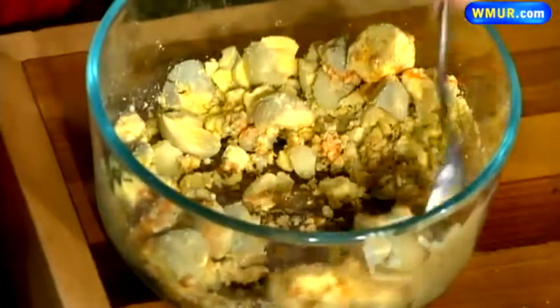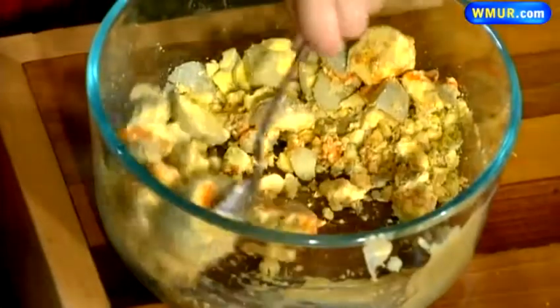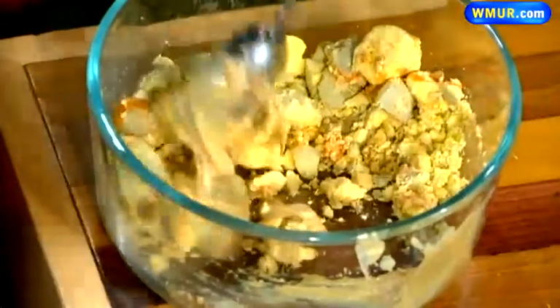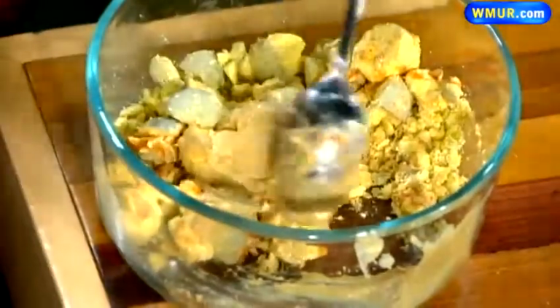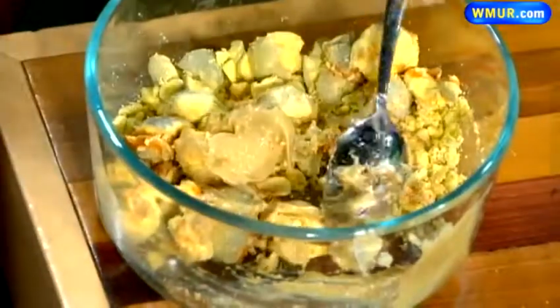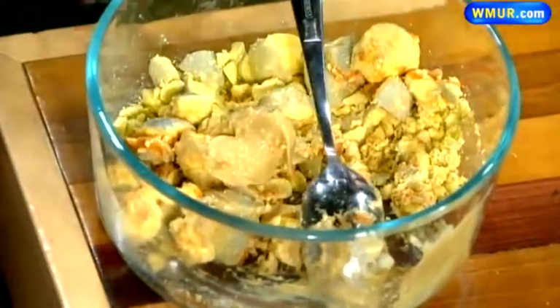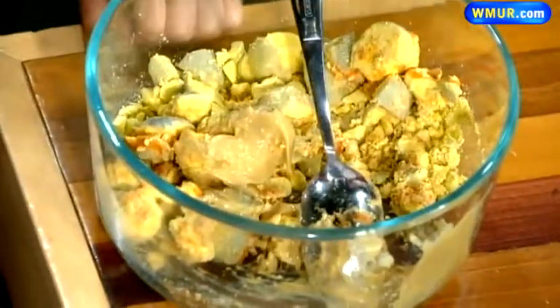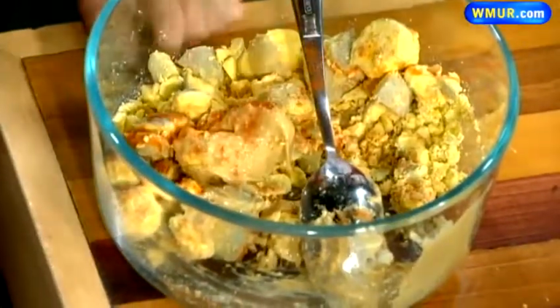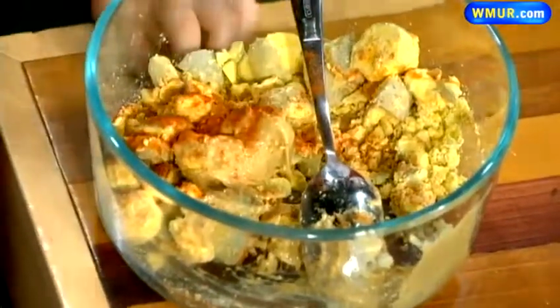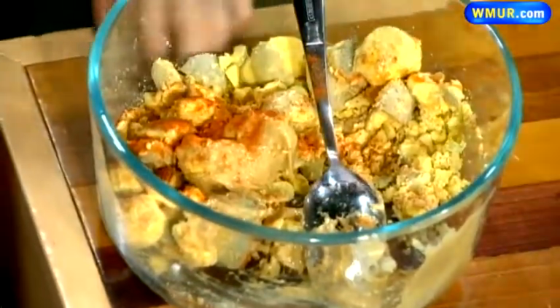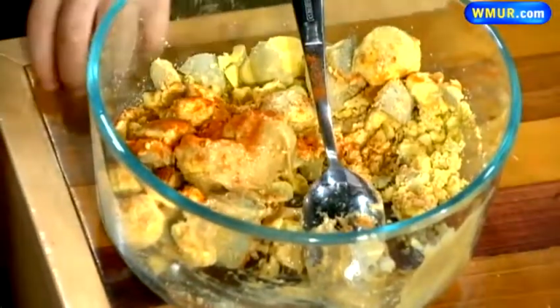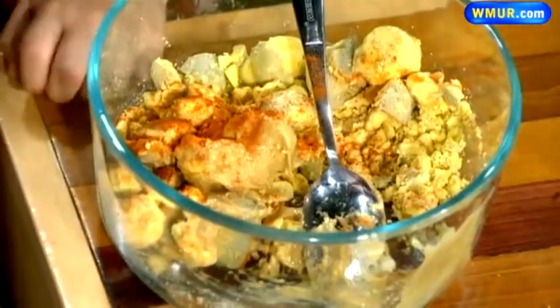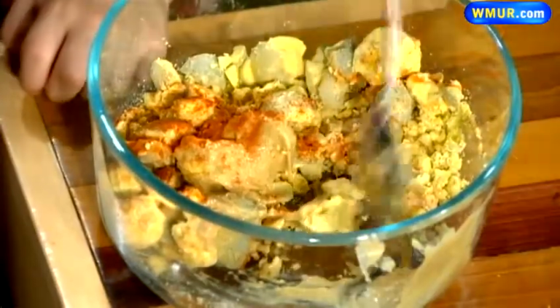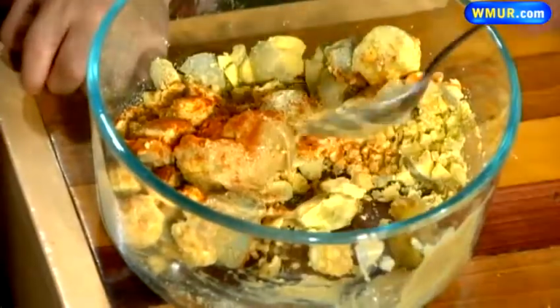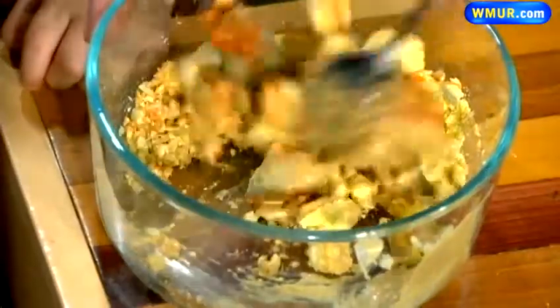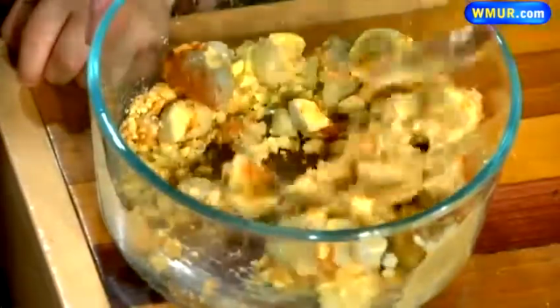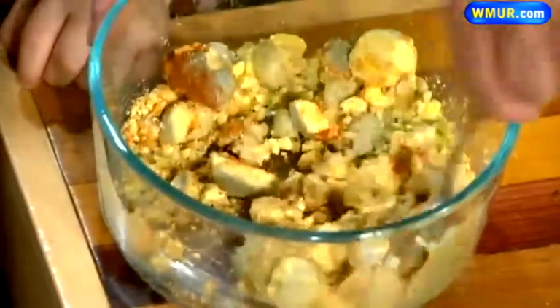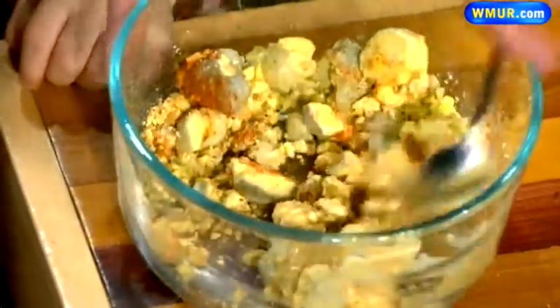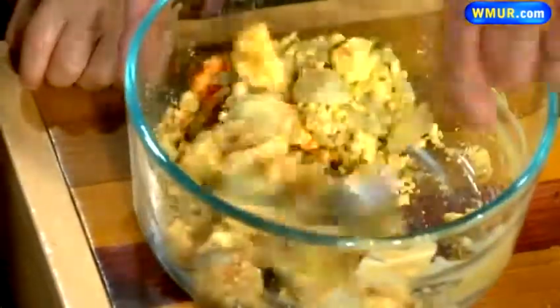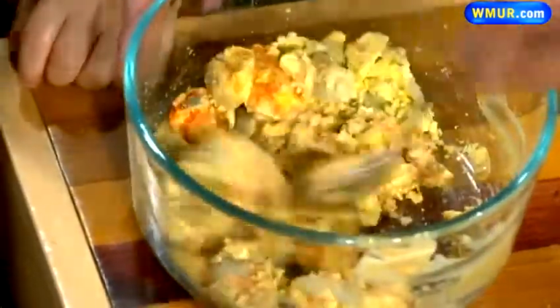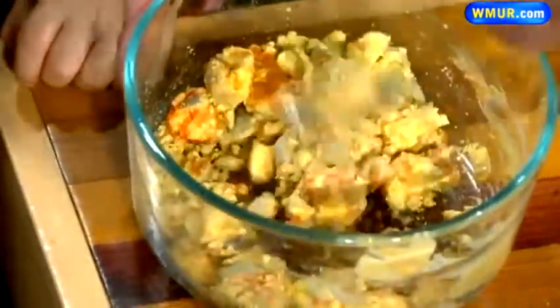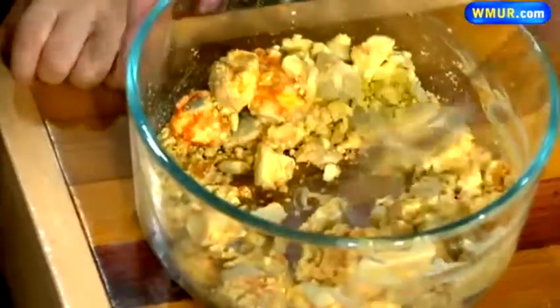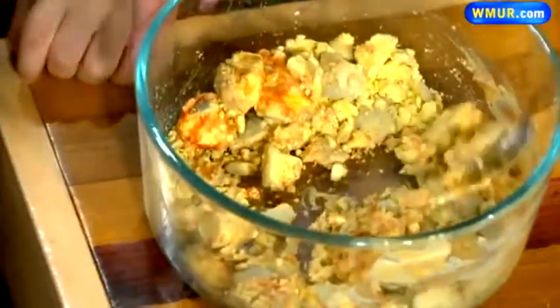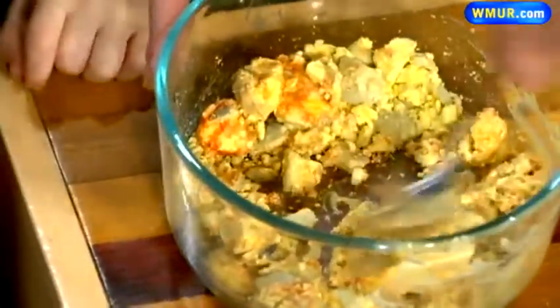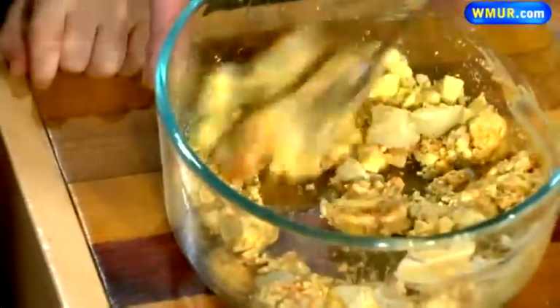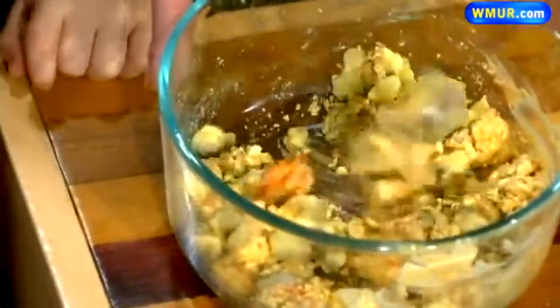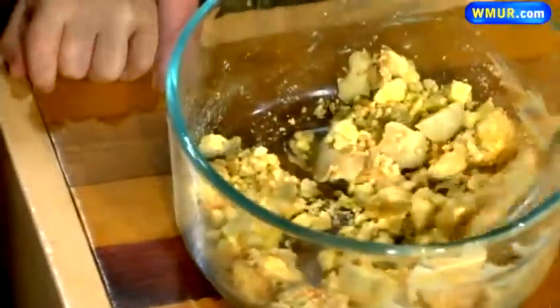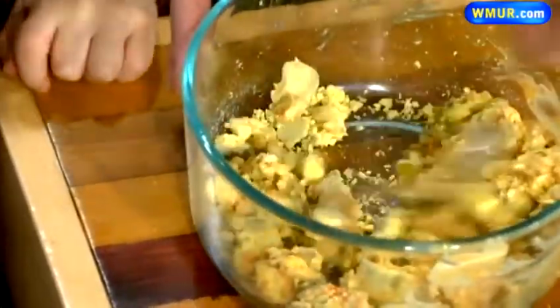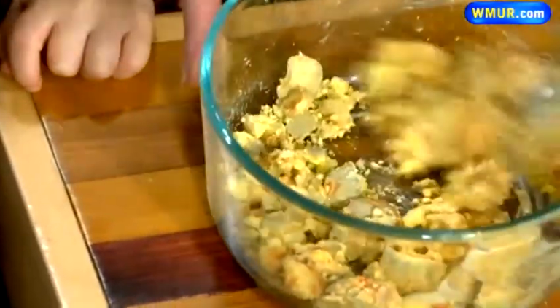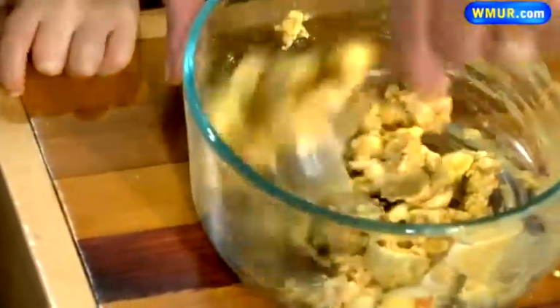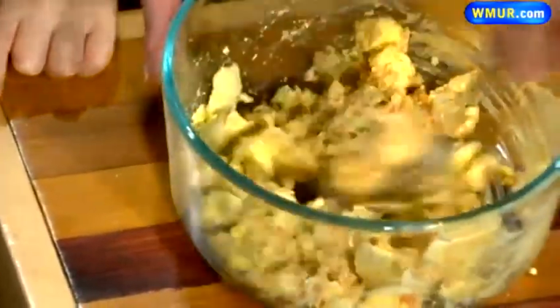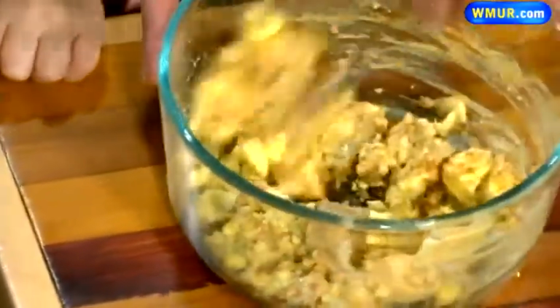If you want, take a little bit of paprika and throw it in there as well — you're going to add a little more paprika later. Paprika is a spice — it's the red thing that goes on top of the deviled eggs. So from here, you take this and mash it all together.